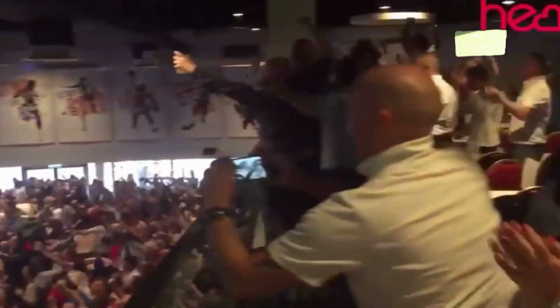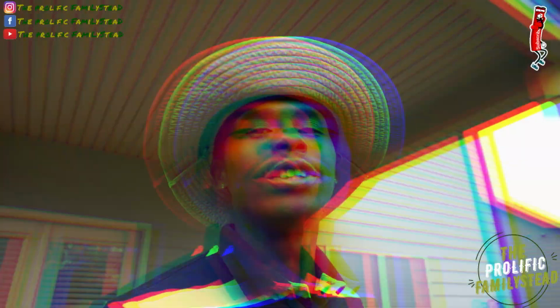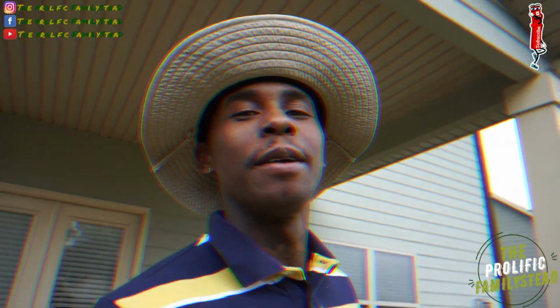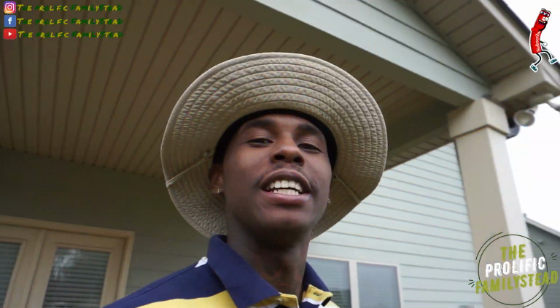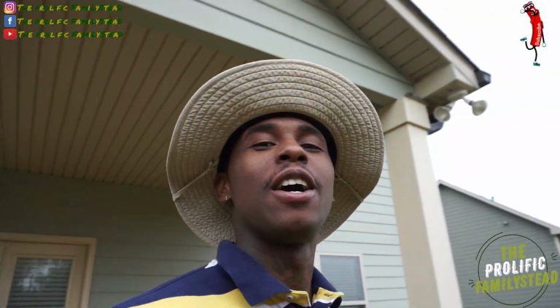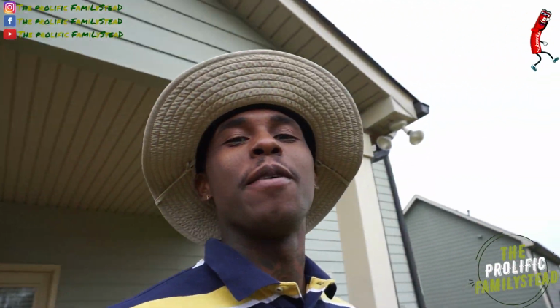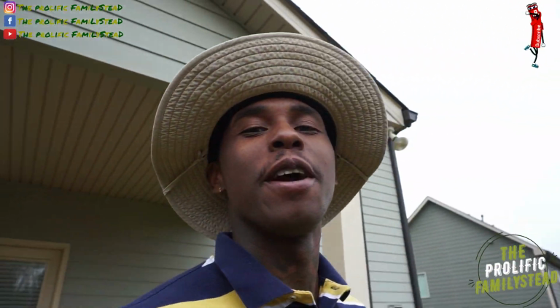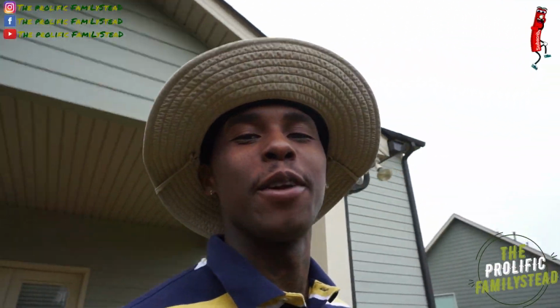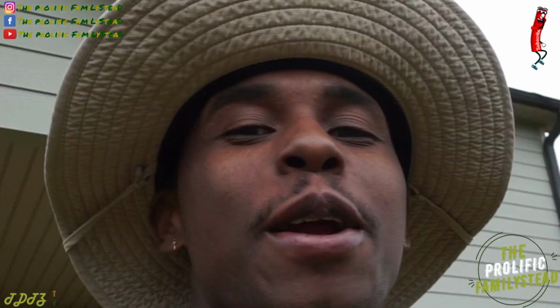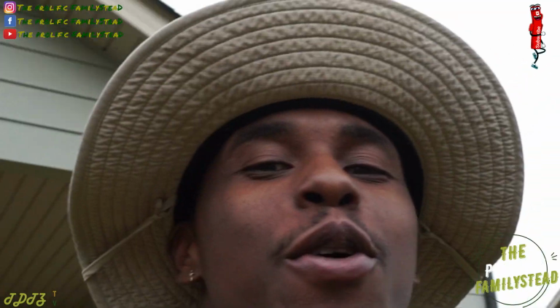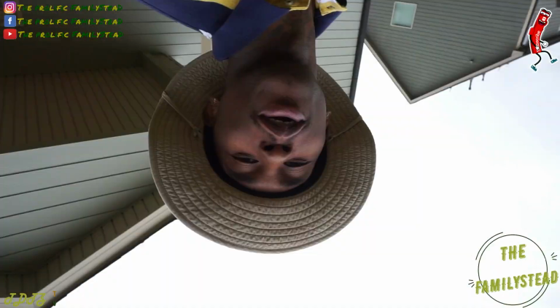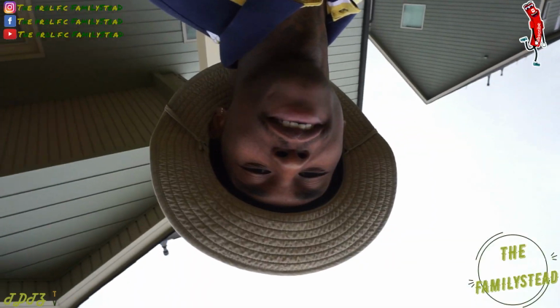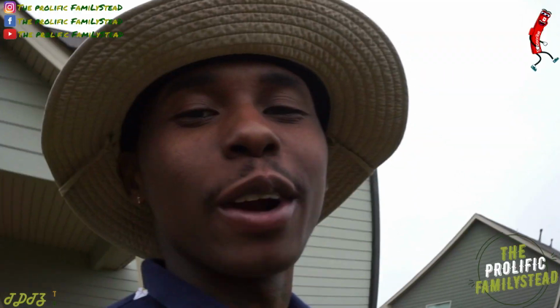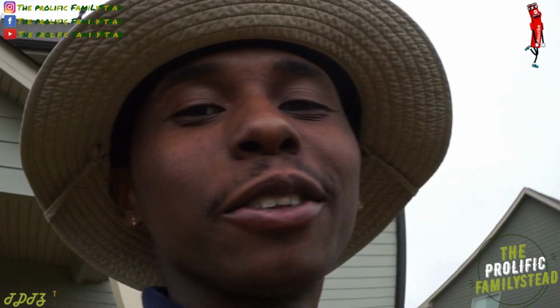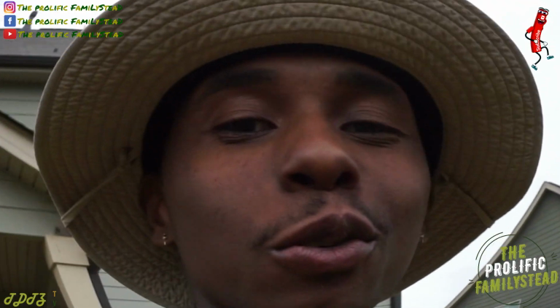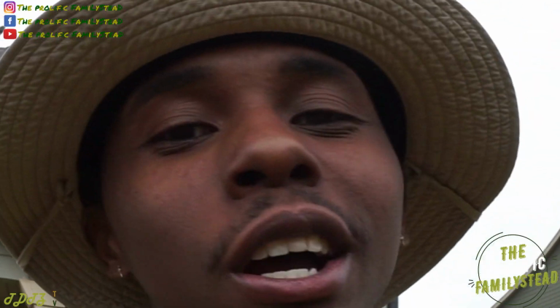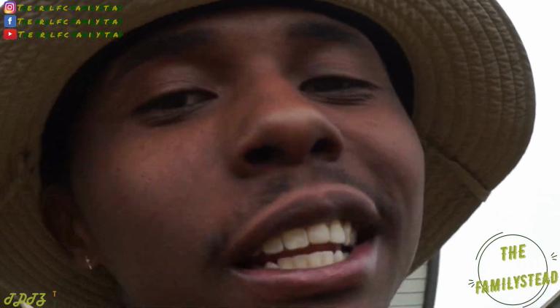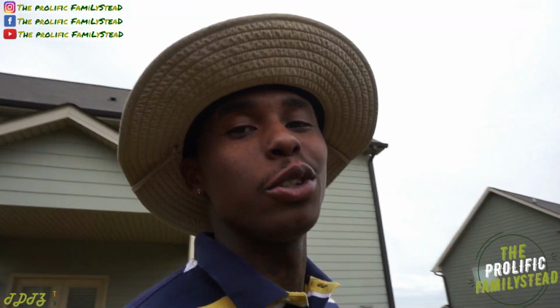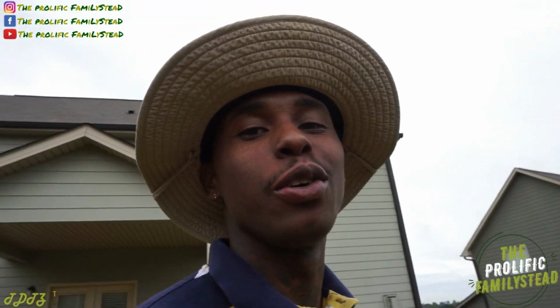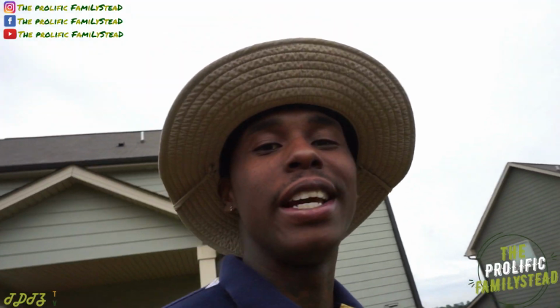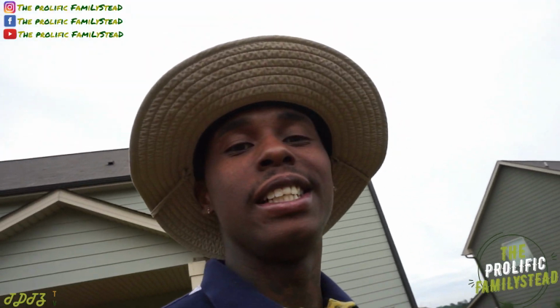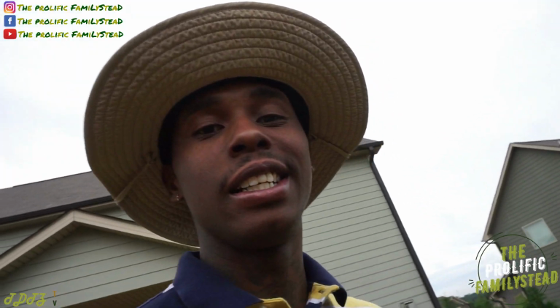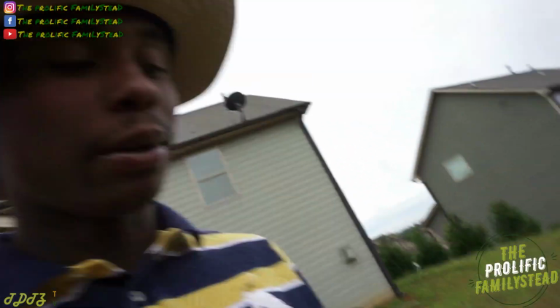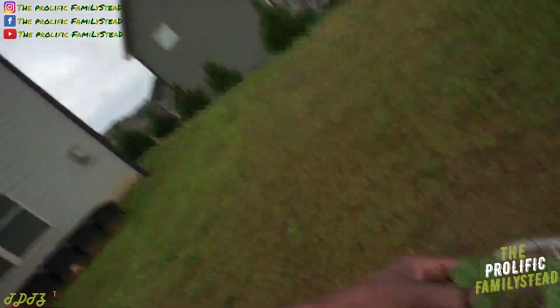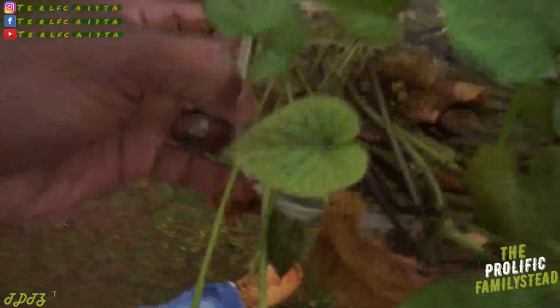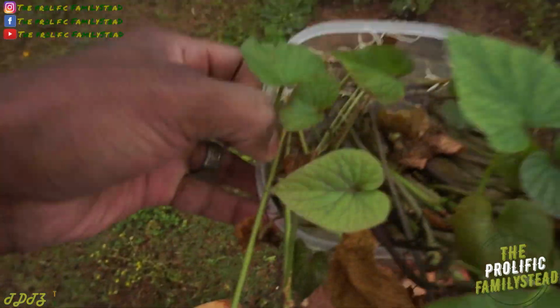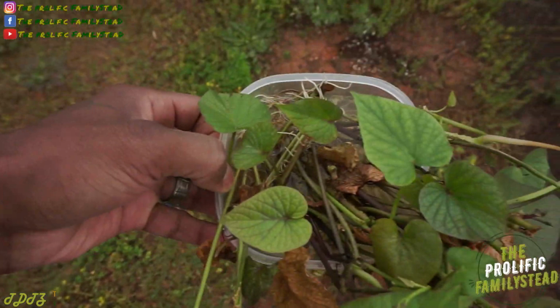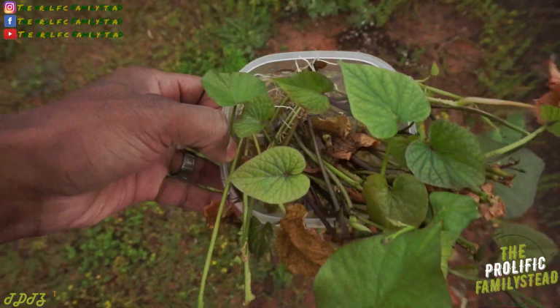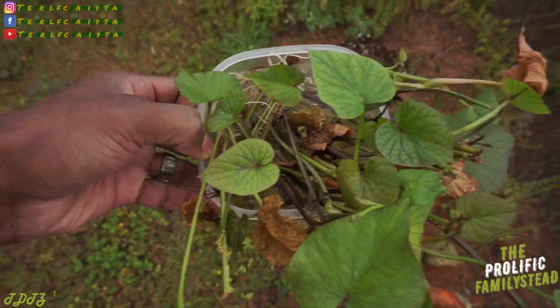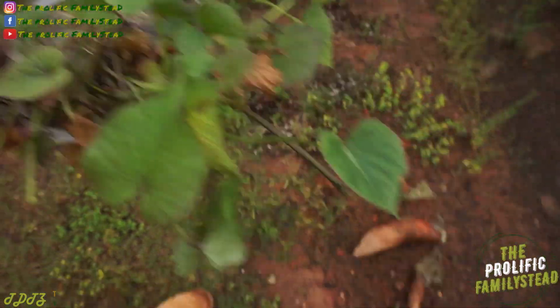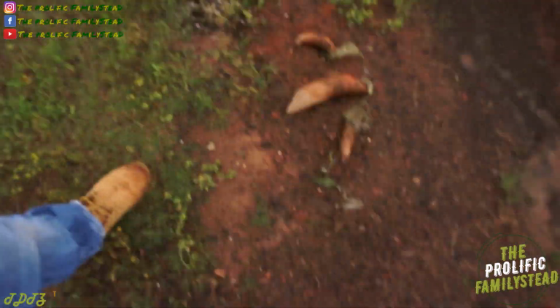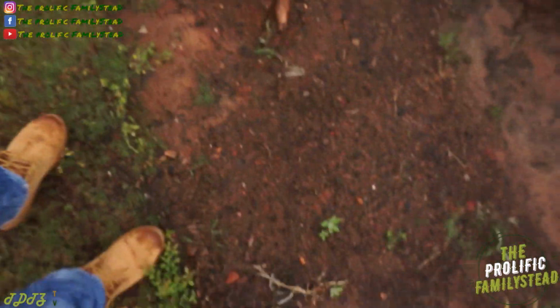What's up family, I hope everyone's having a great morning, great evening, great afternoon. Today we're going to show you how easy it is to plant sweet potato slips in the ground.